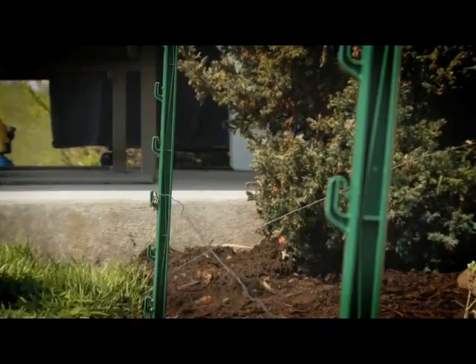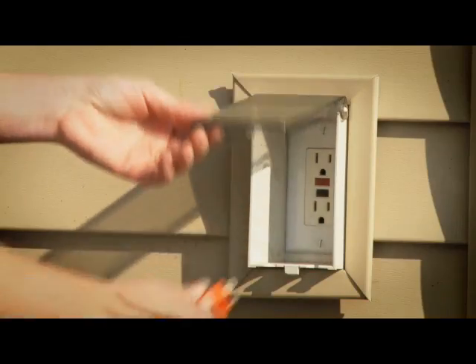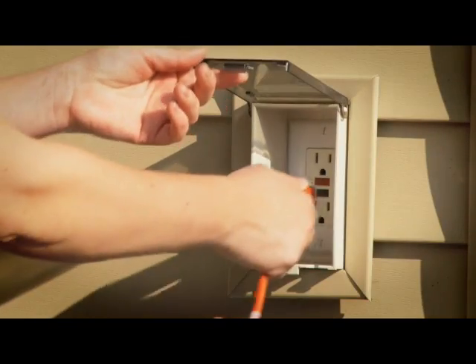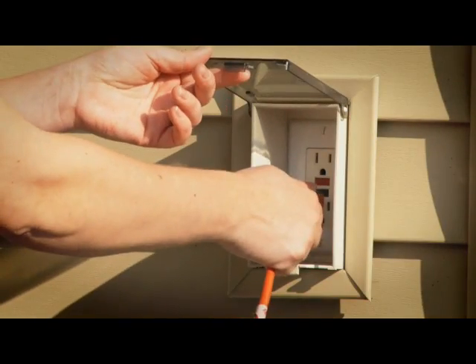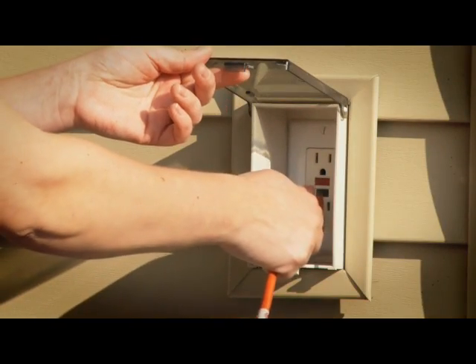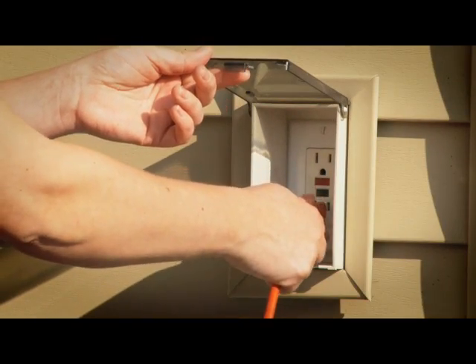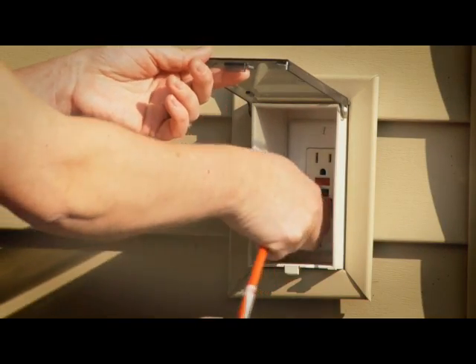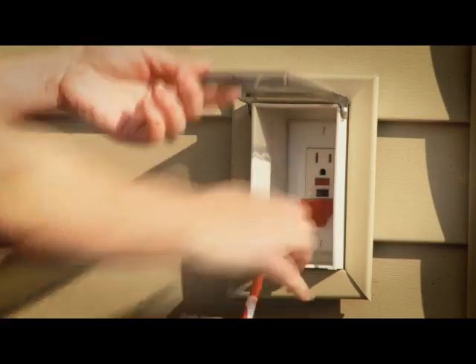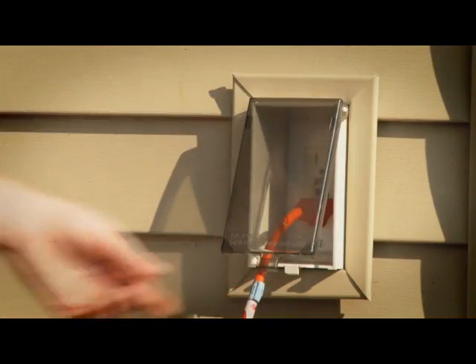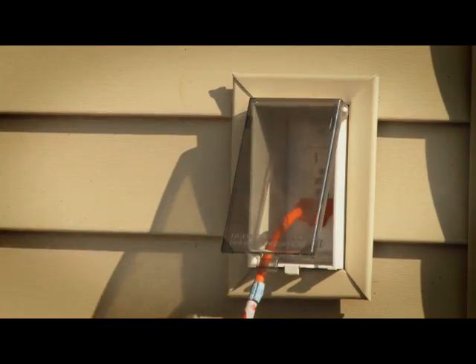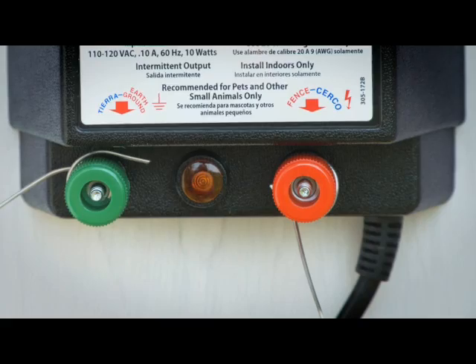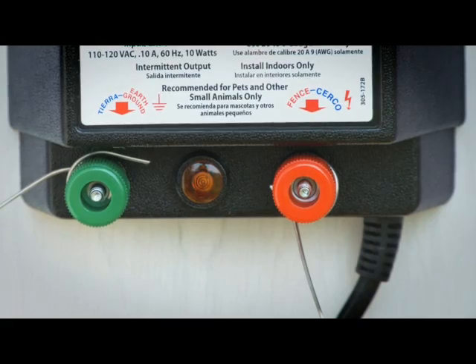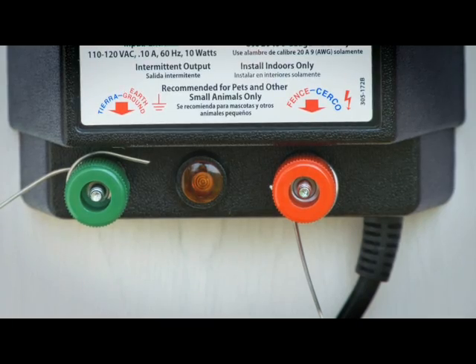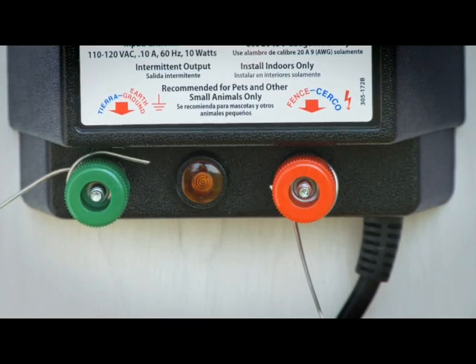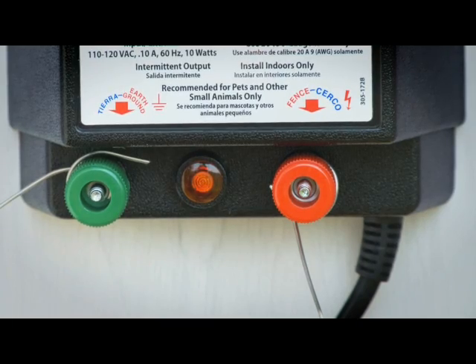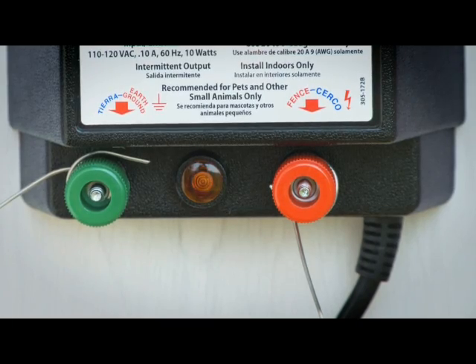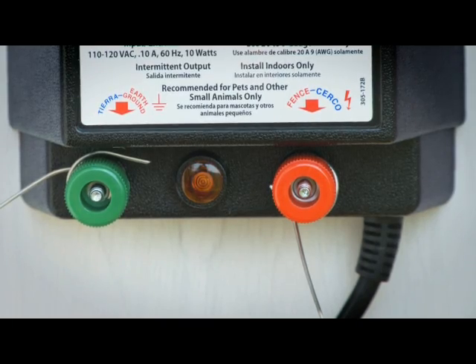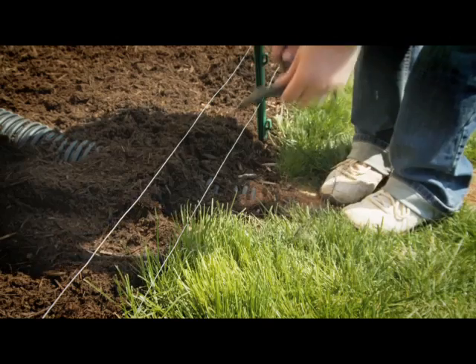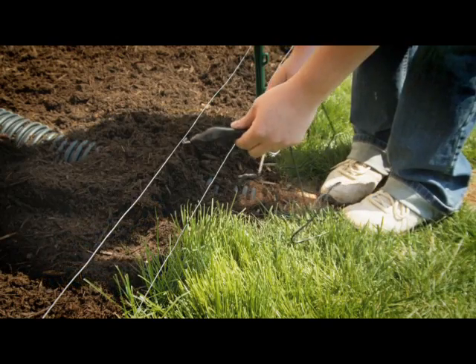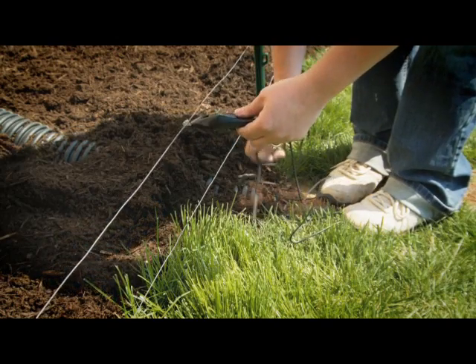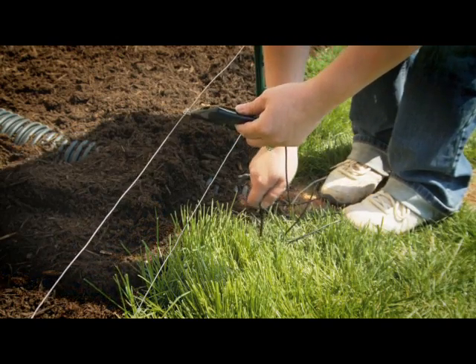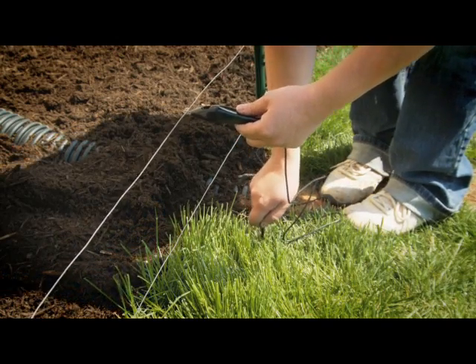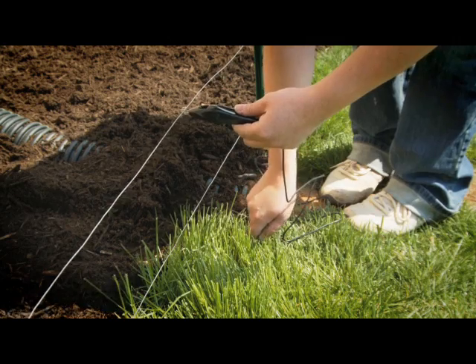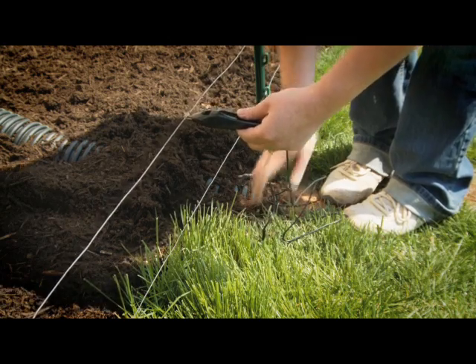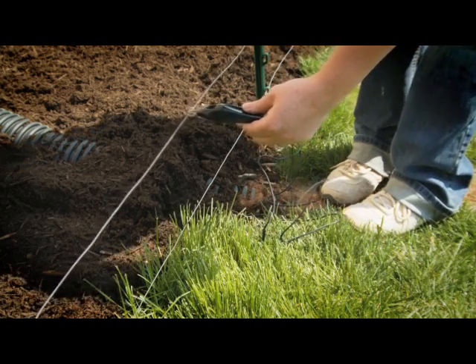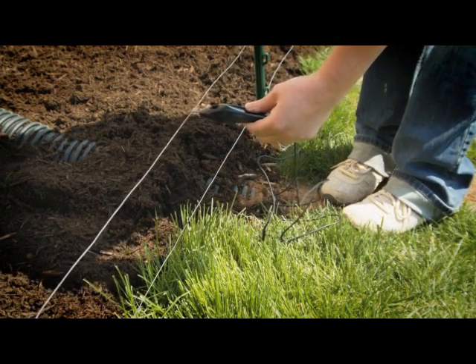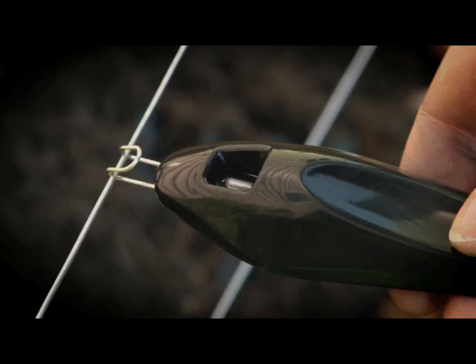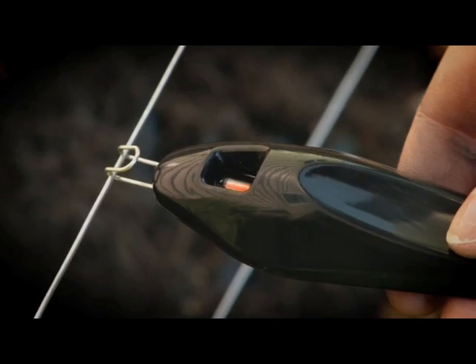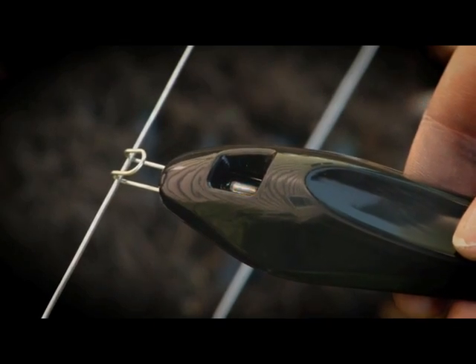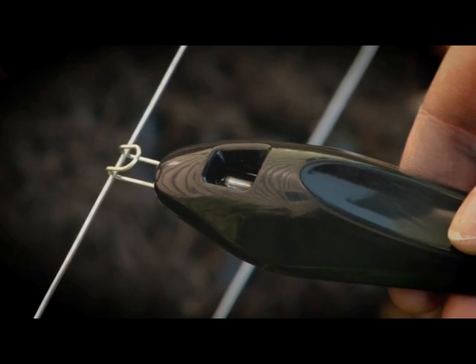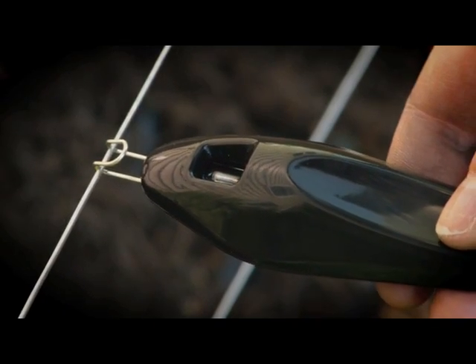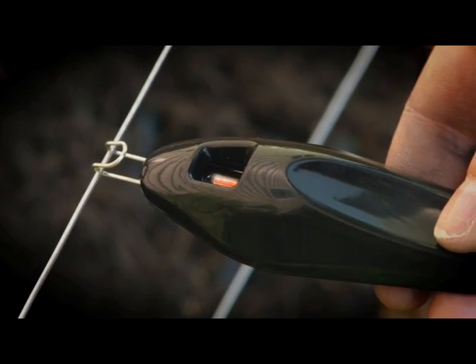Plug in your Energizer and your electric fence is ready for operation. The LED indicator will blink, showing the electrical pulse. Test your circuit by clipping the tester against the fence wire and placing the probe in the ground. The light indicates a working circuit.